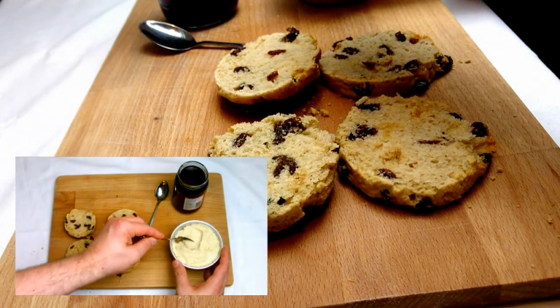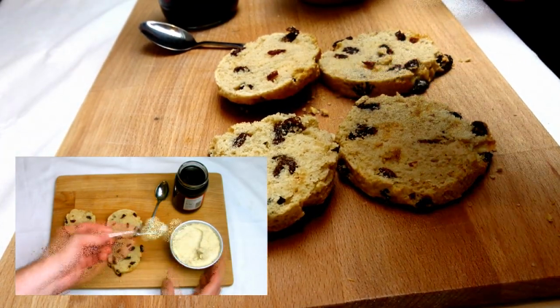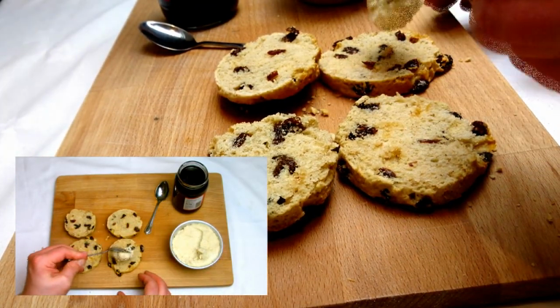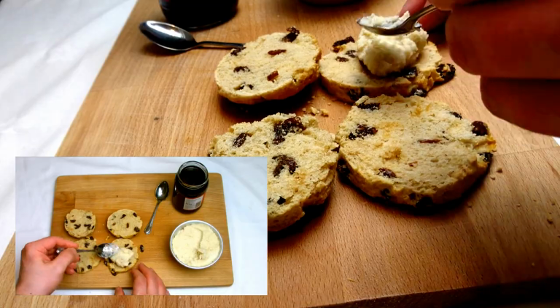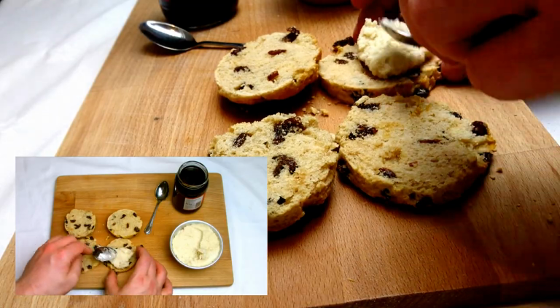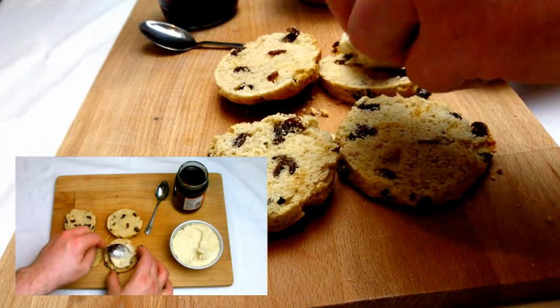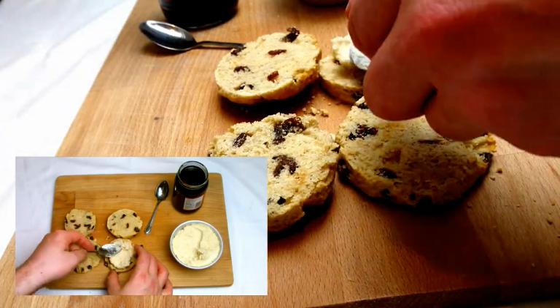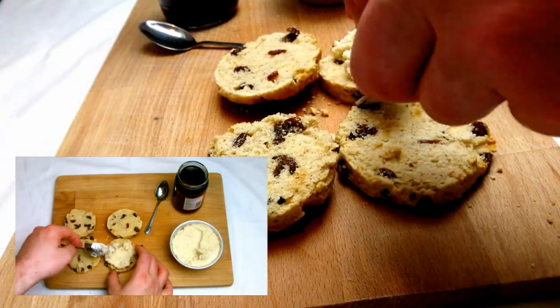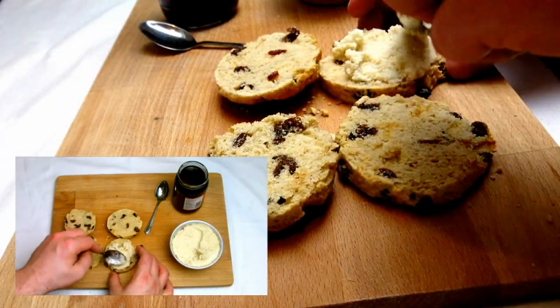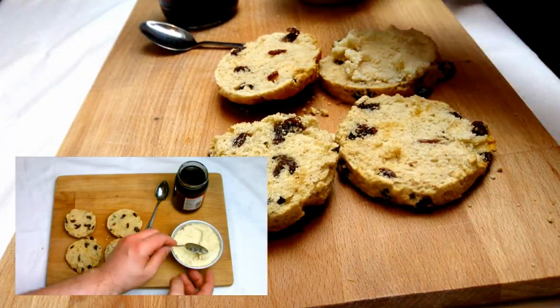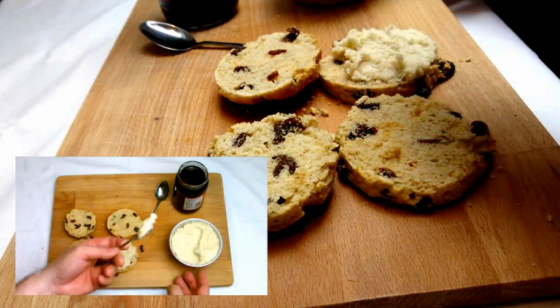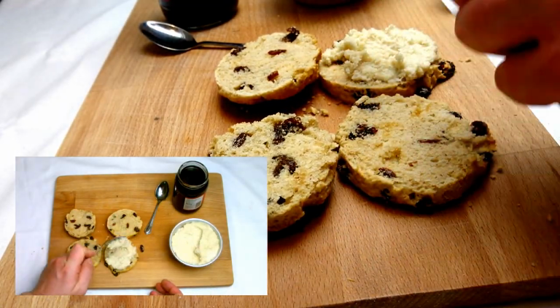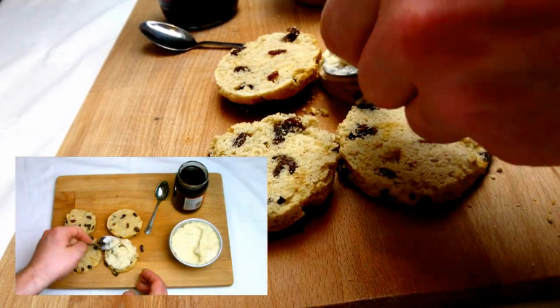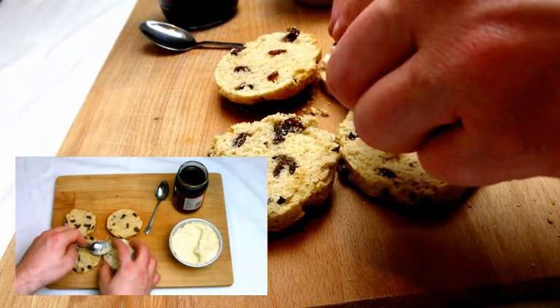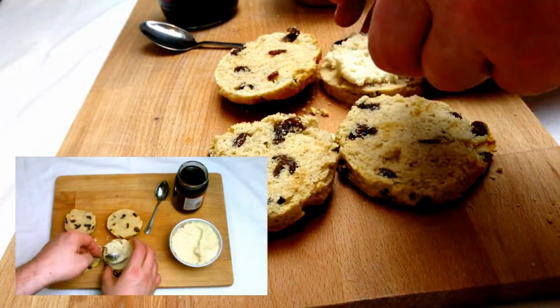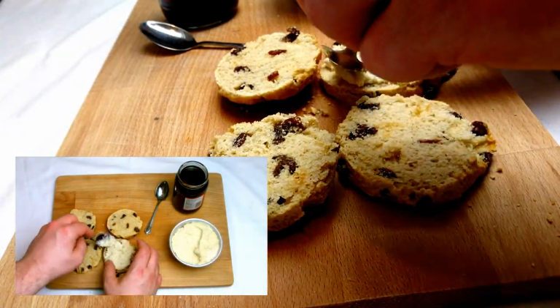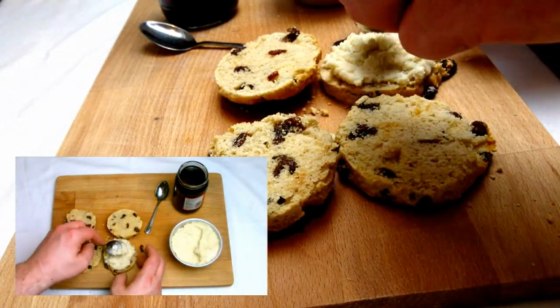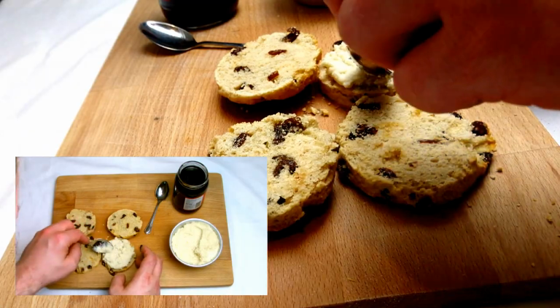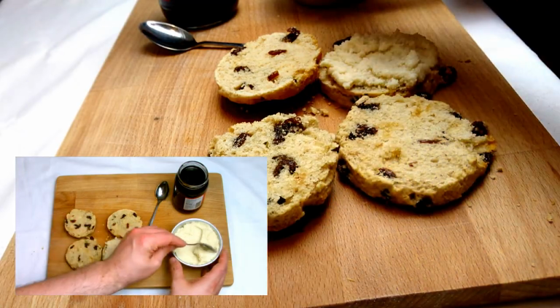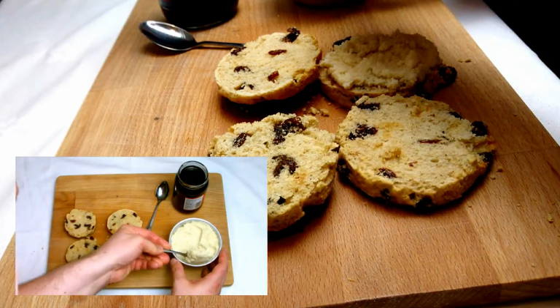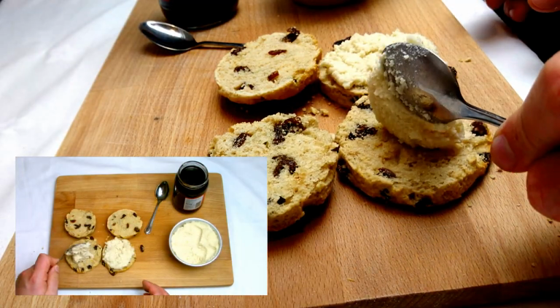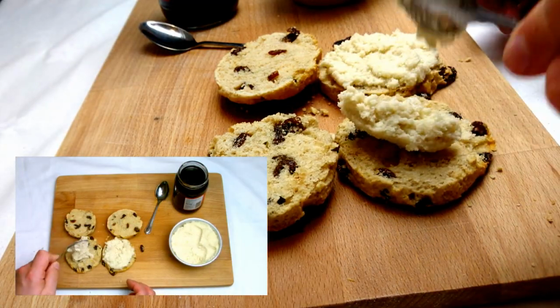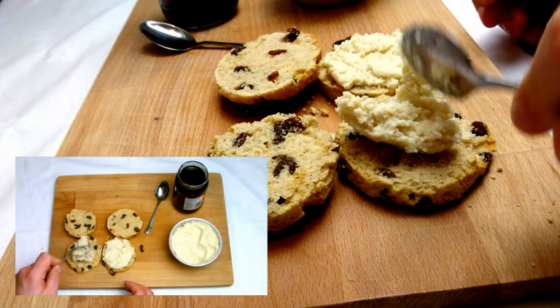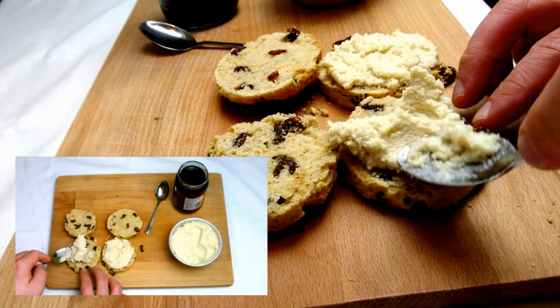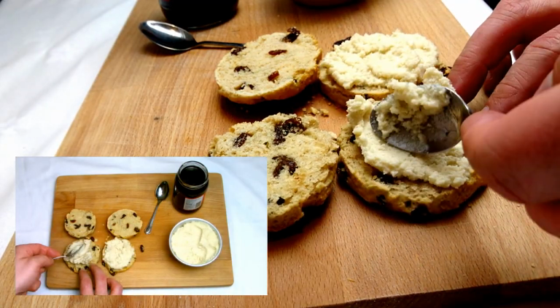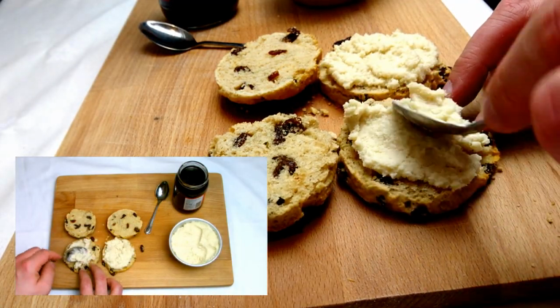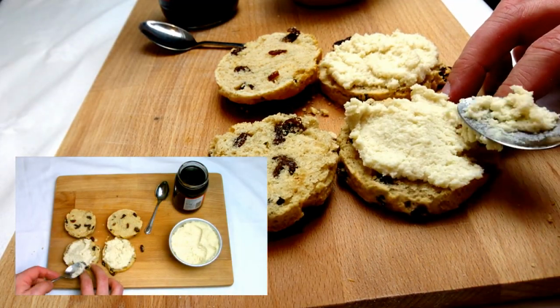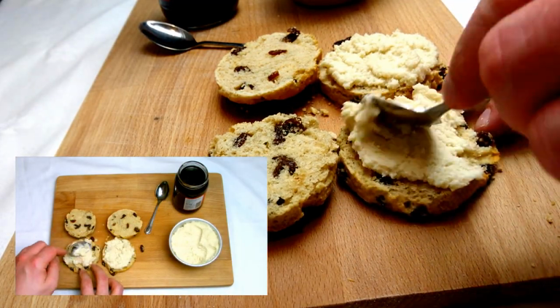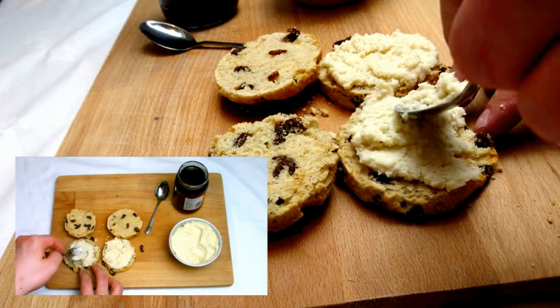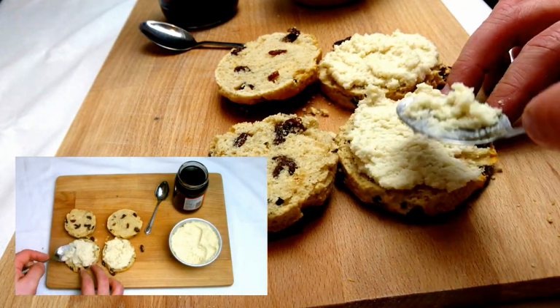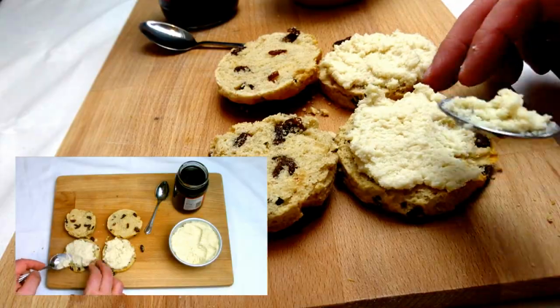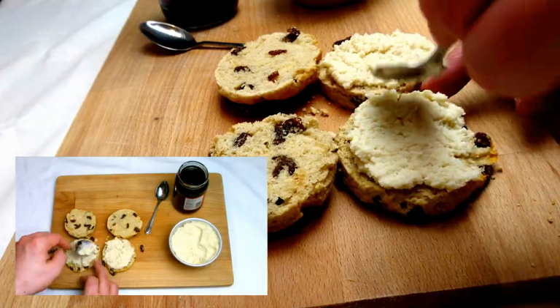Place a good helping of your almond cream on the base of the scone — or the top, that's always been a great matter of debate! Then take a jam of your choosing and place on the opposite side, and then sandwich the pair together.